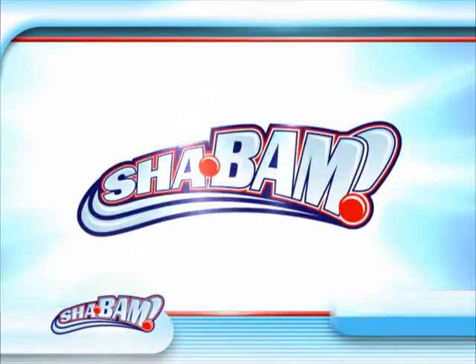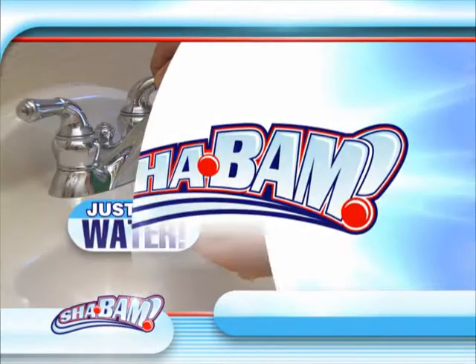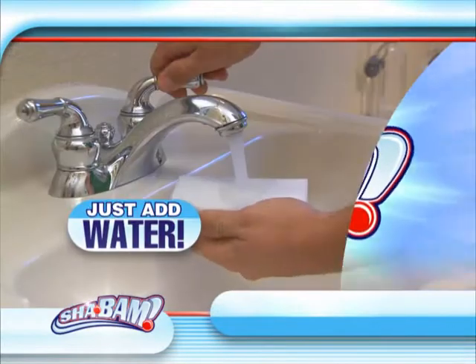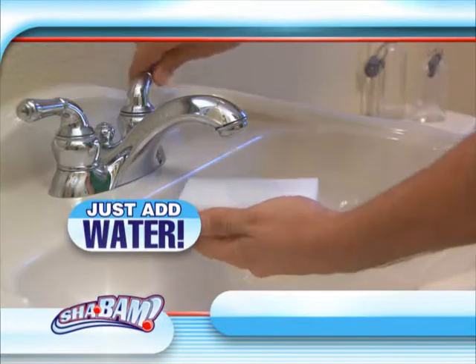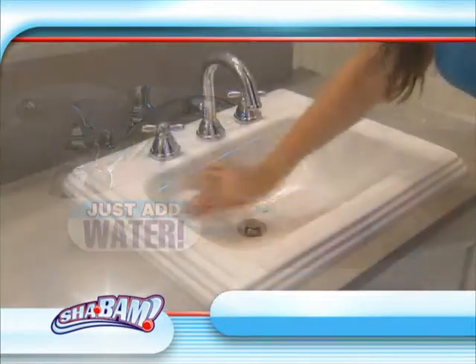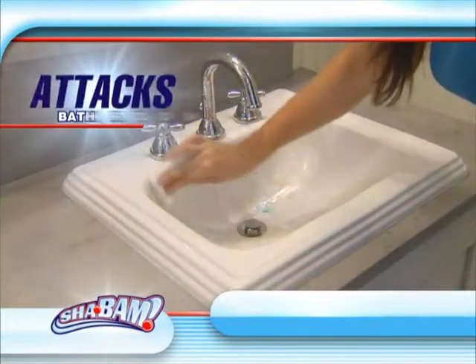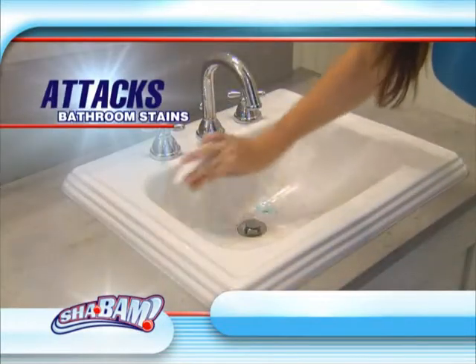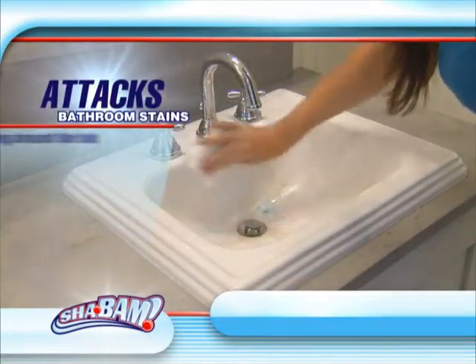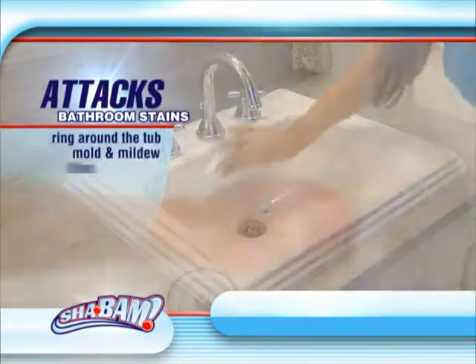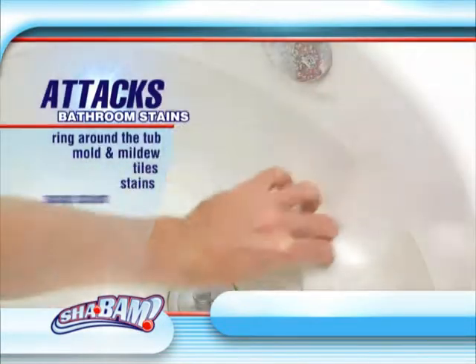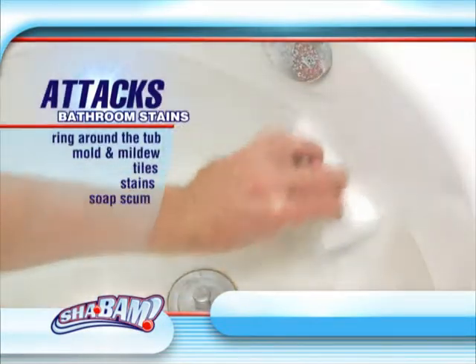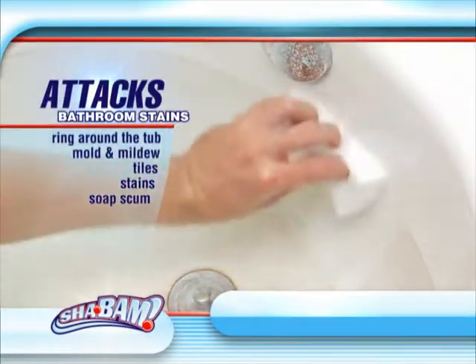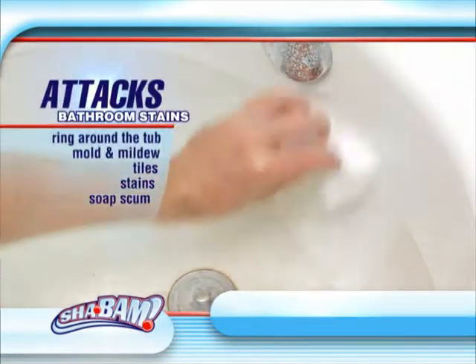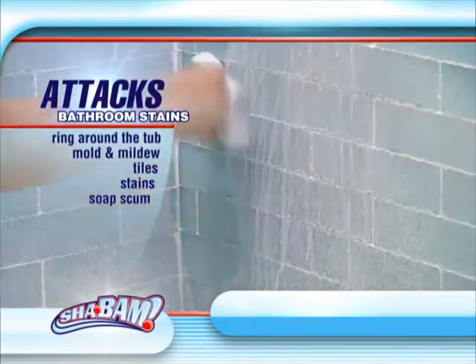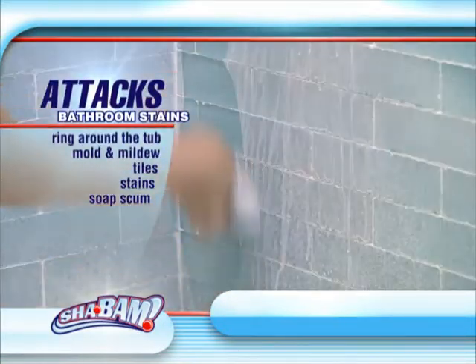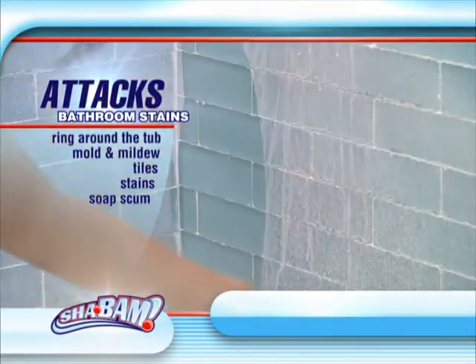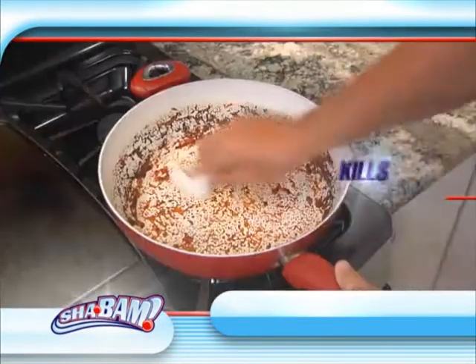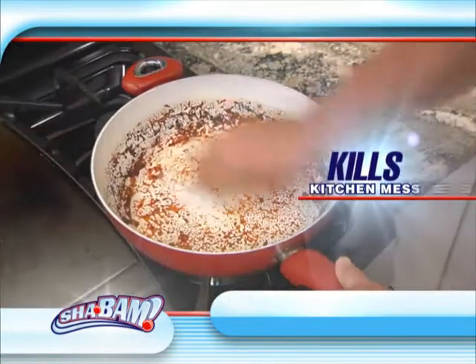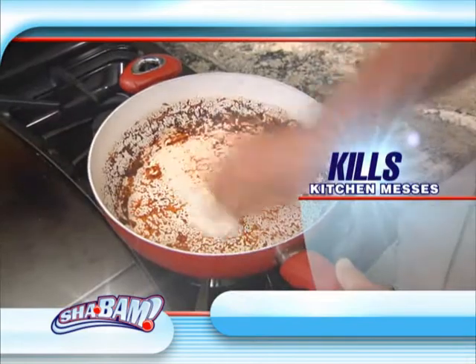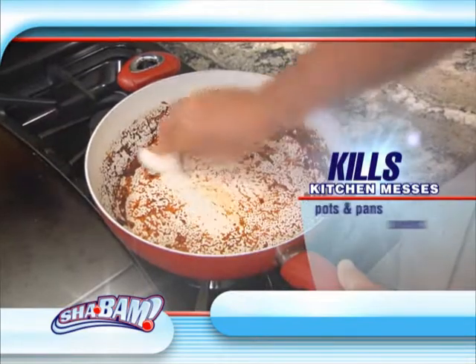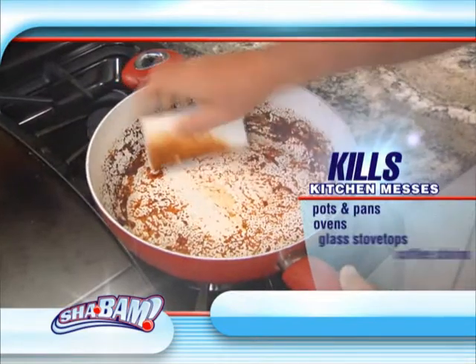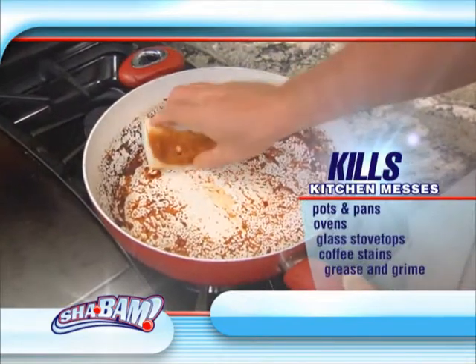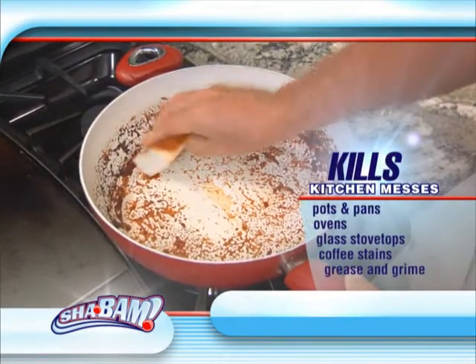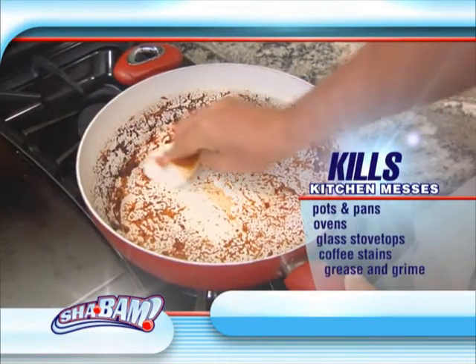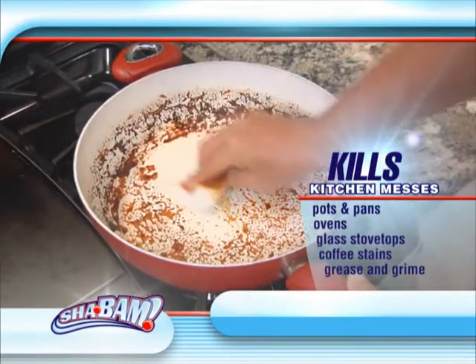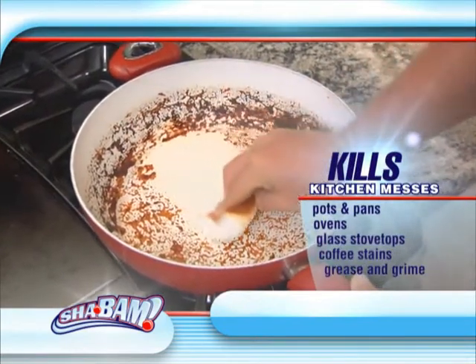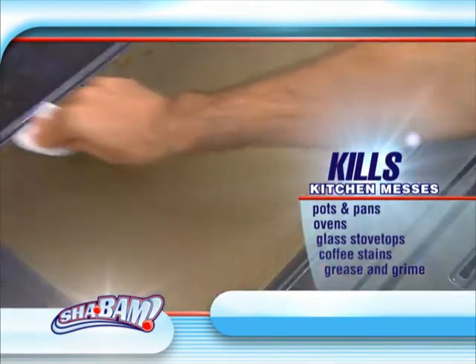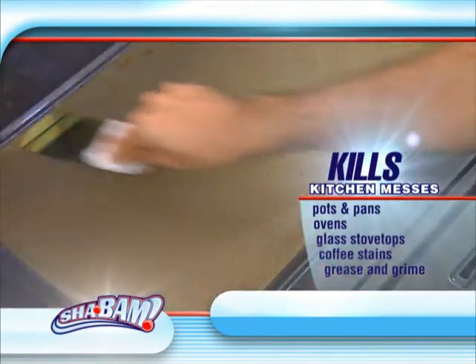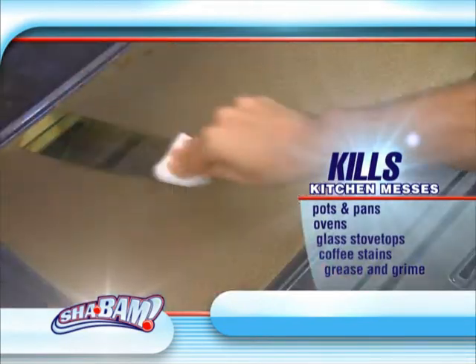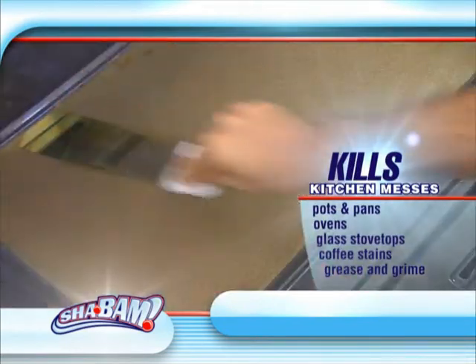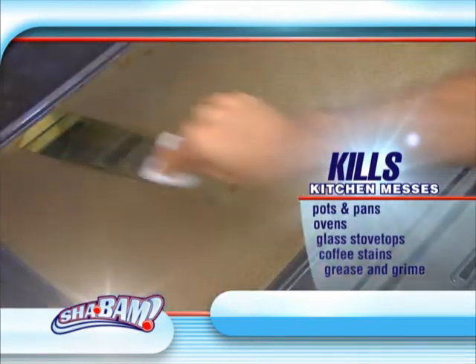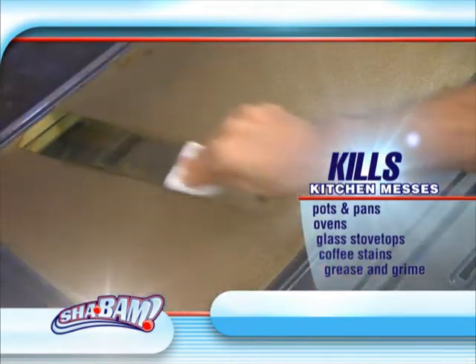Just add water and the Shabam attacks bathroom stains like ring around the tub or caked on soap scum, and kitchen messes are no problem — from dirty pots and pans to the worst oven disasters. Shabam!